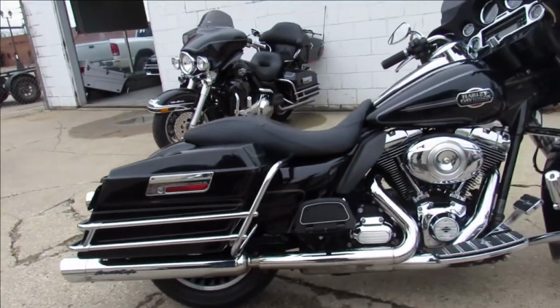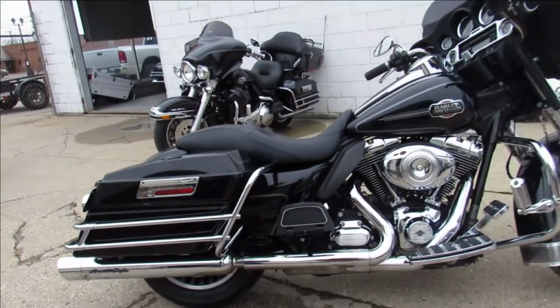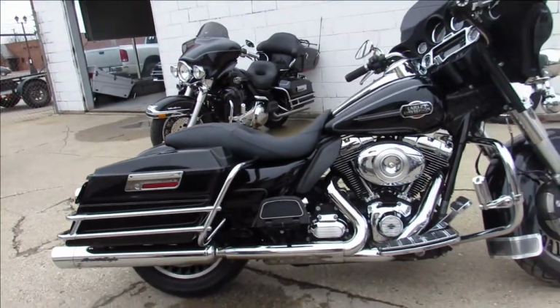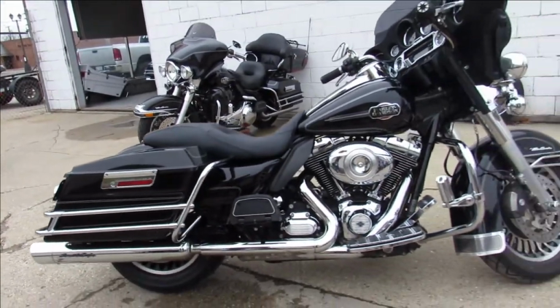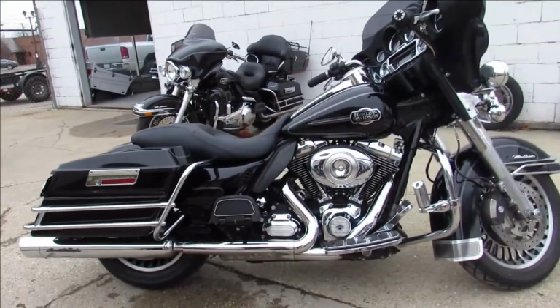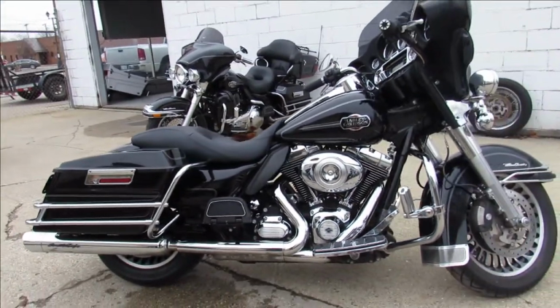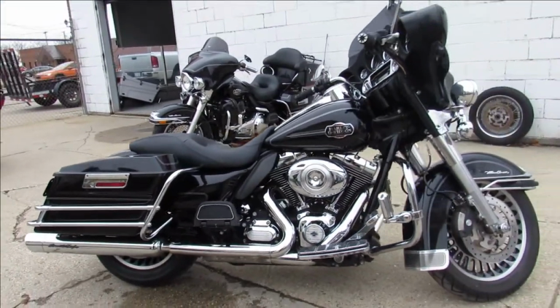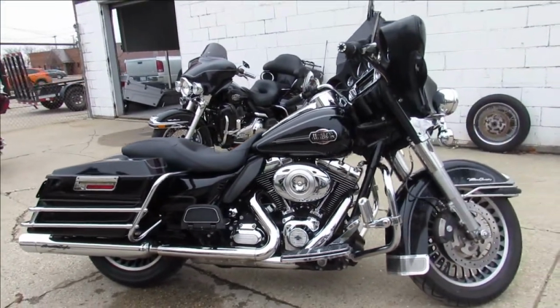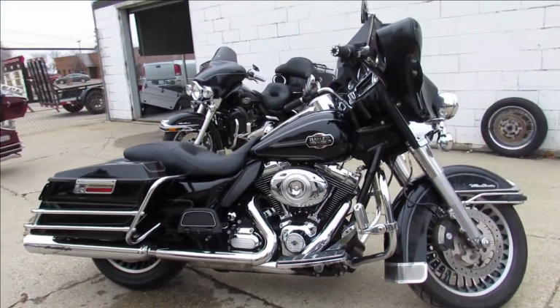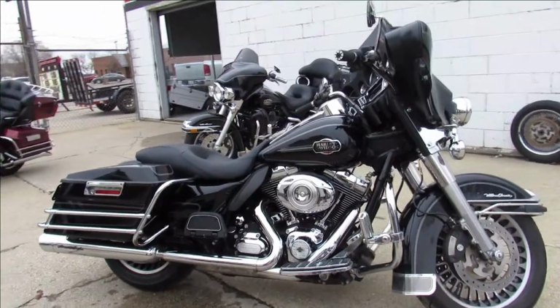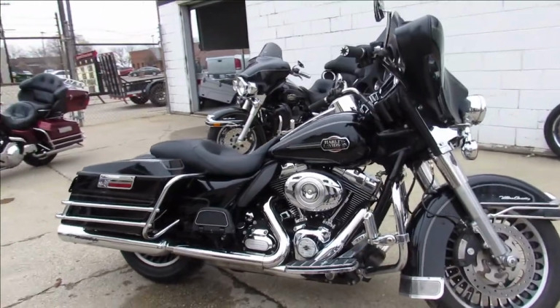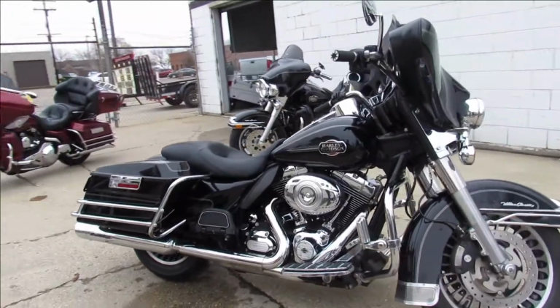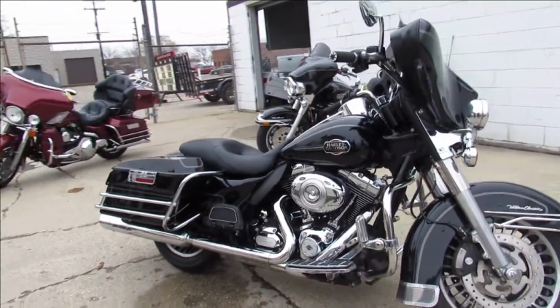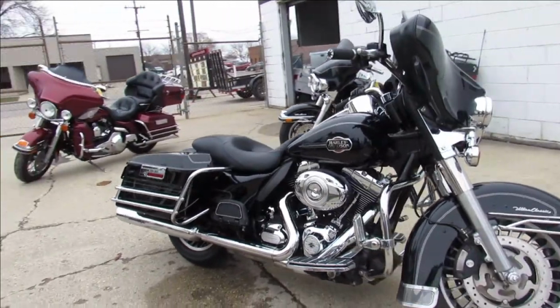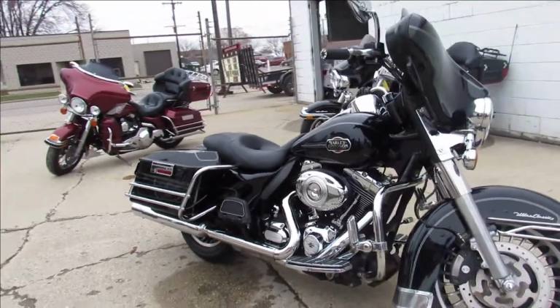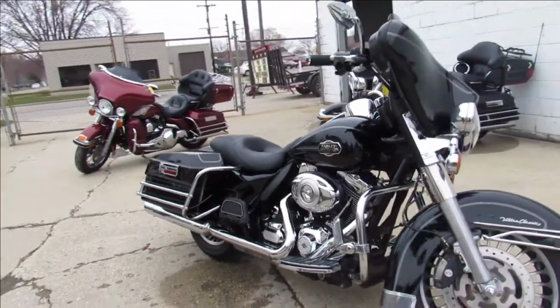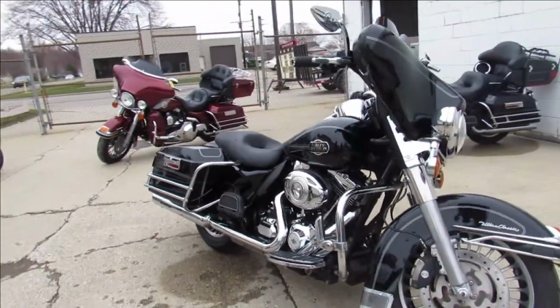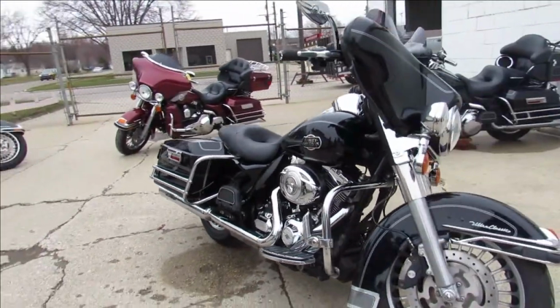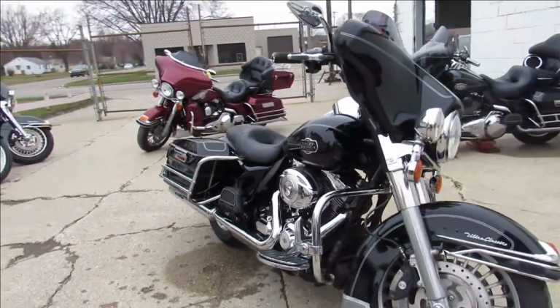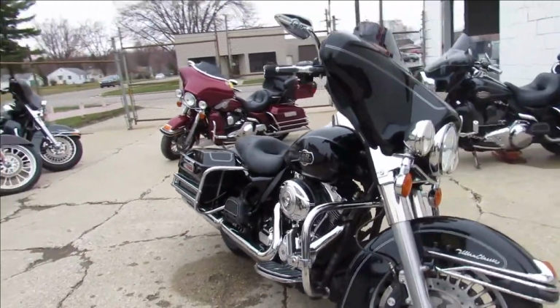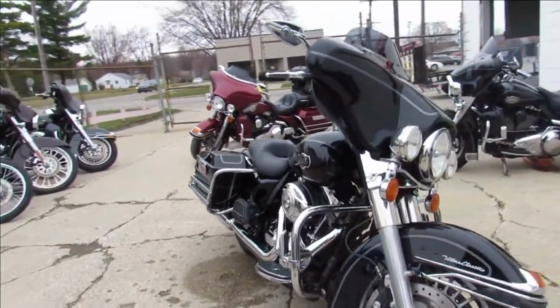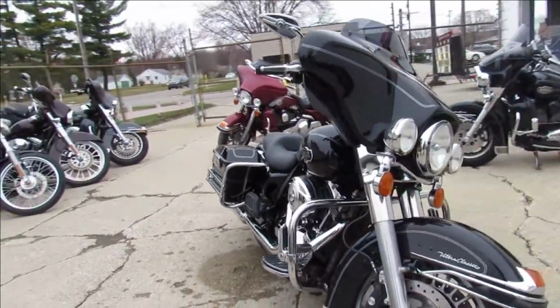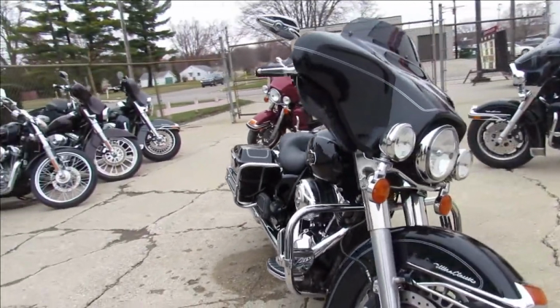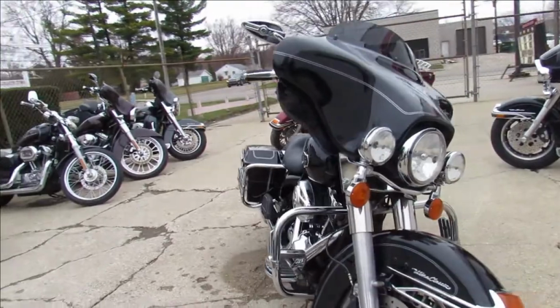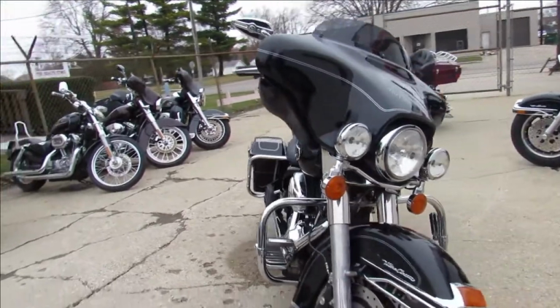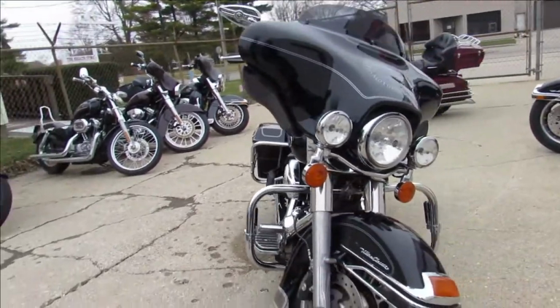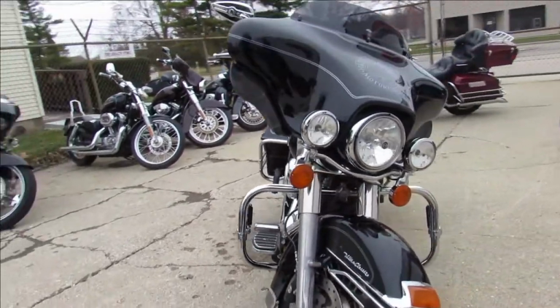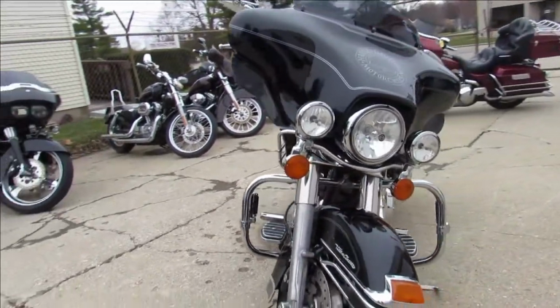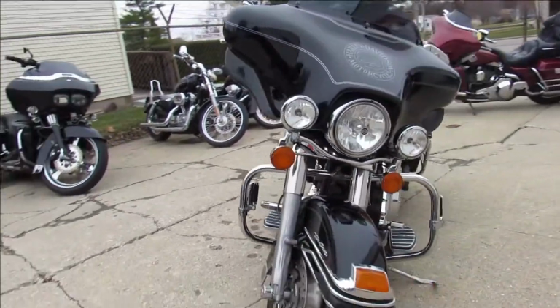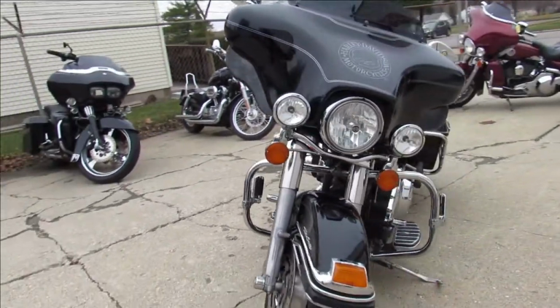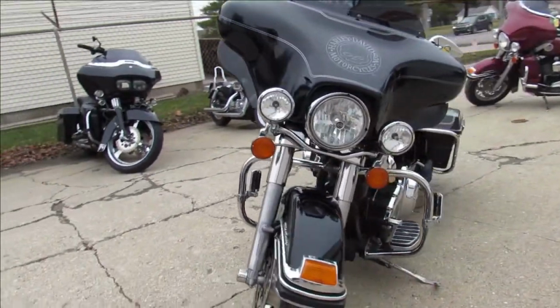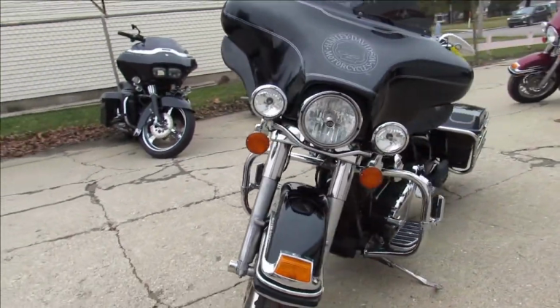Low-profile seat. Just been serviced at the dealership, been inspected and certified. All the fluids have been changed. You guys can buy with confidence. Nice 2012 Ultra Classic Electroglide.